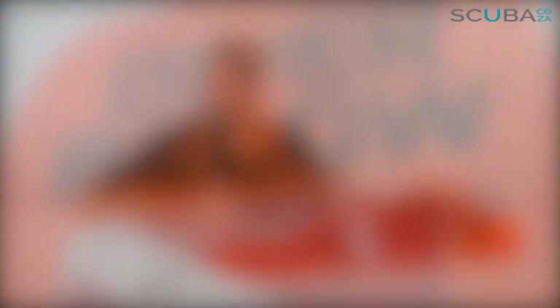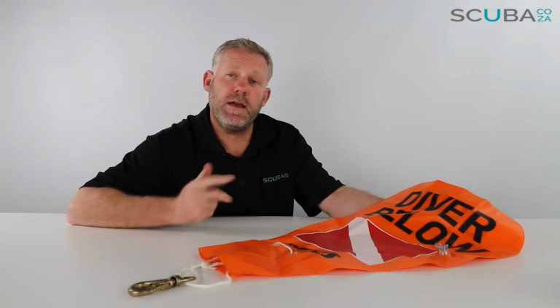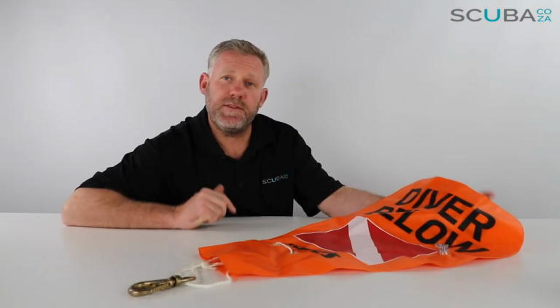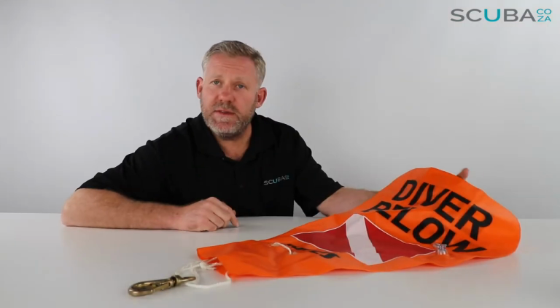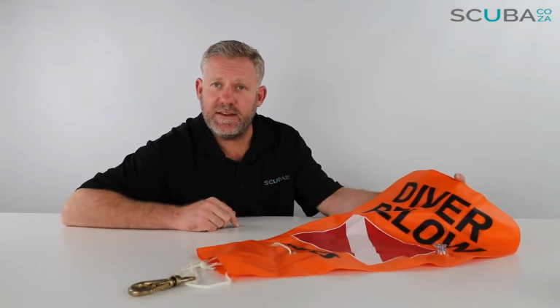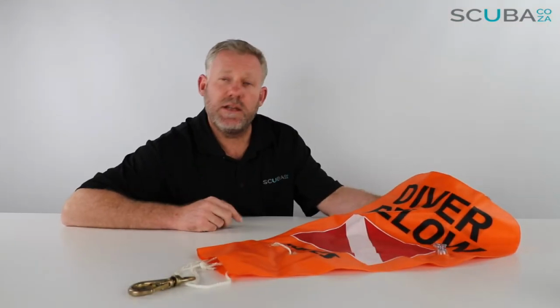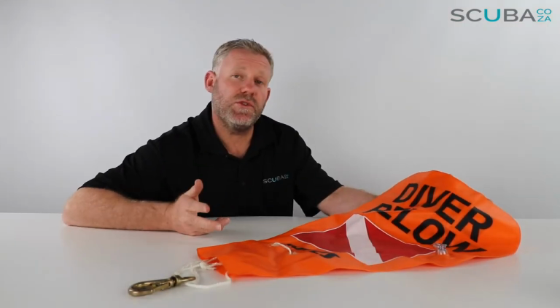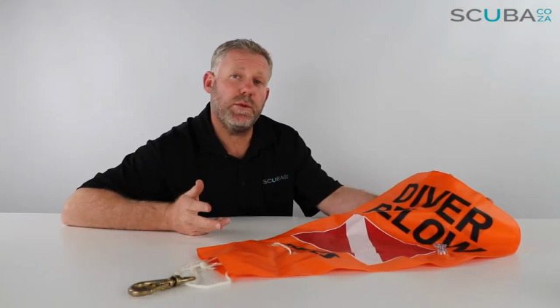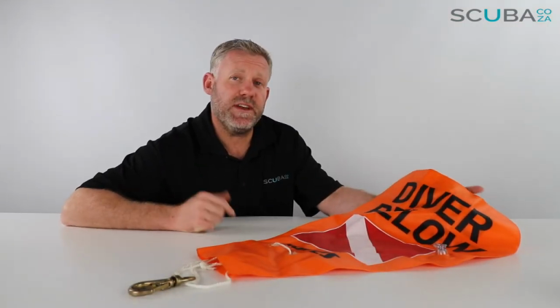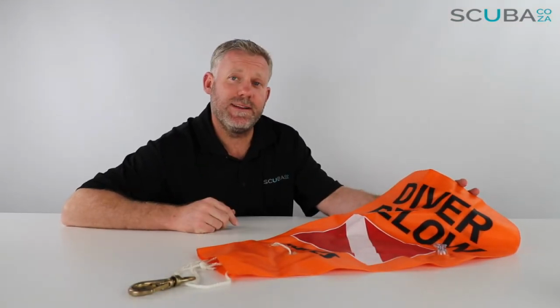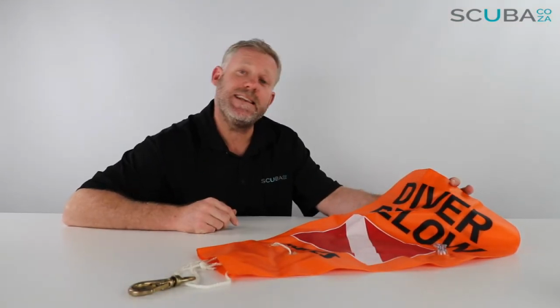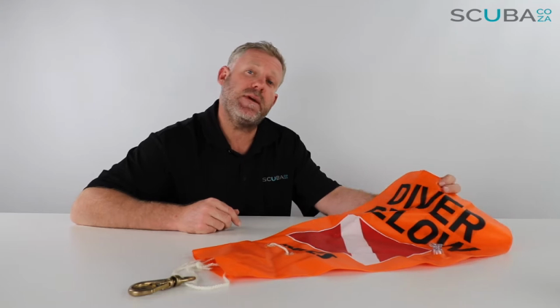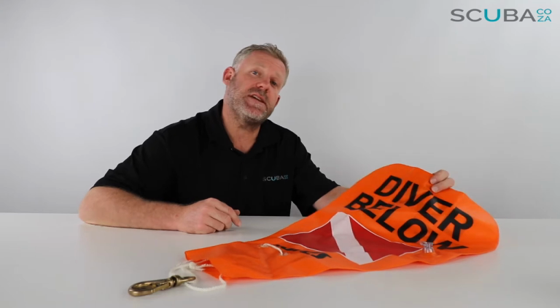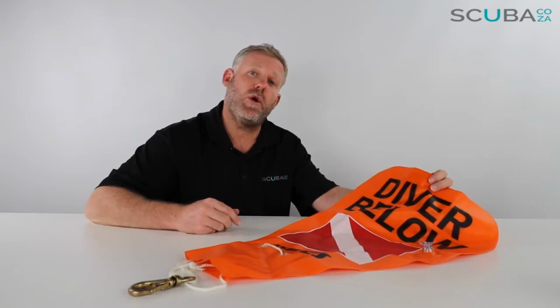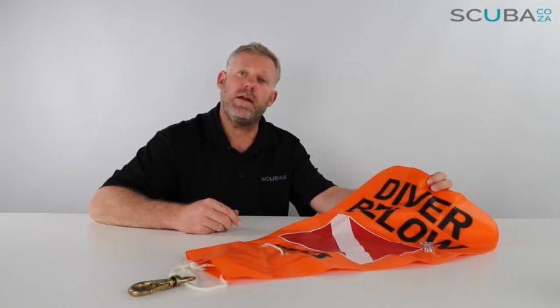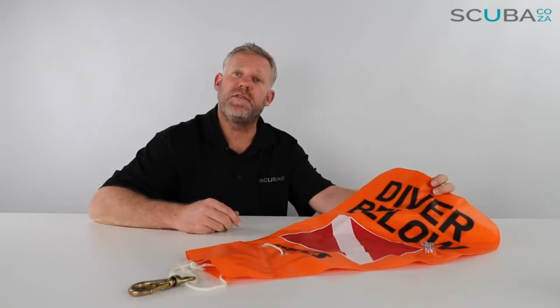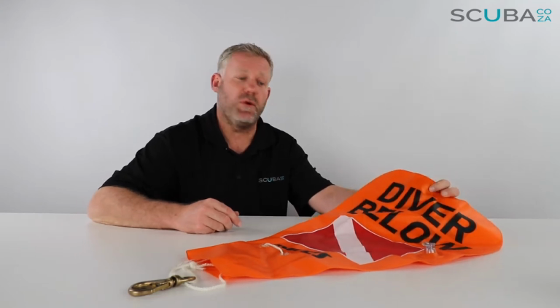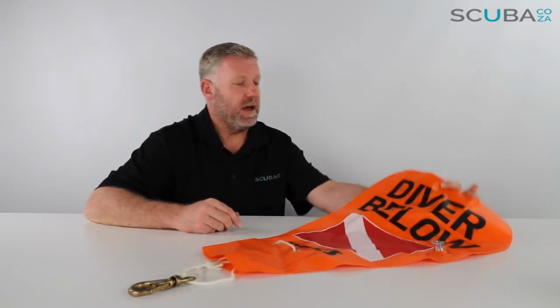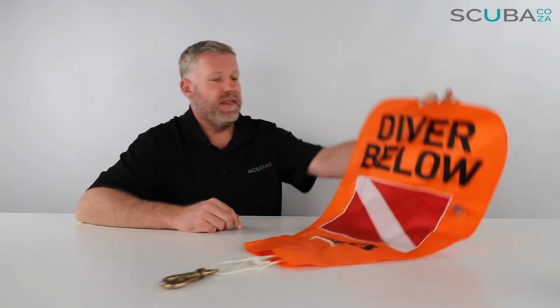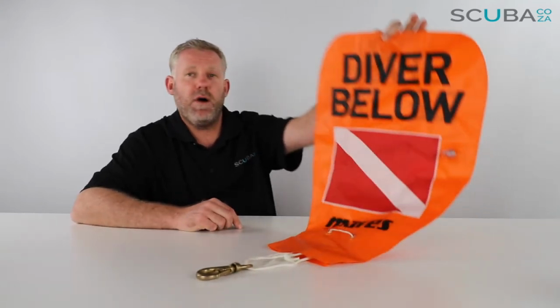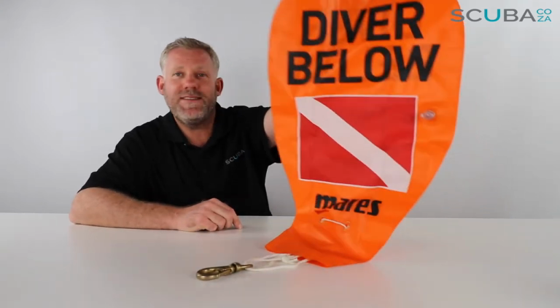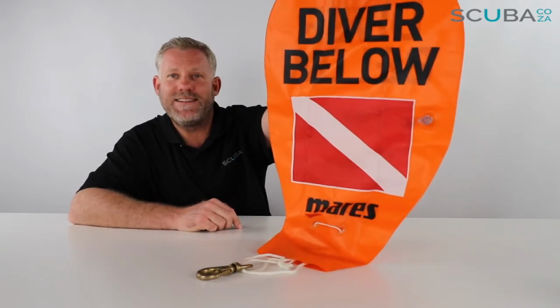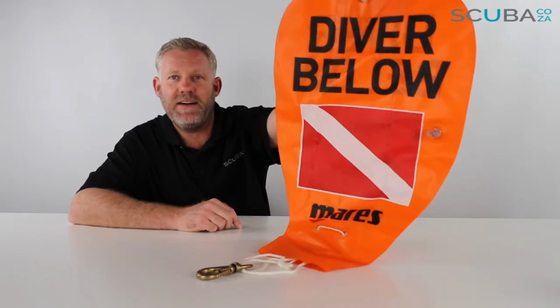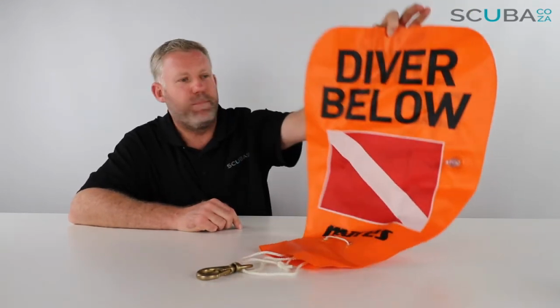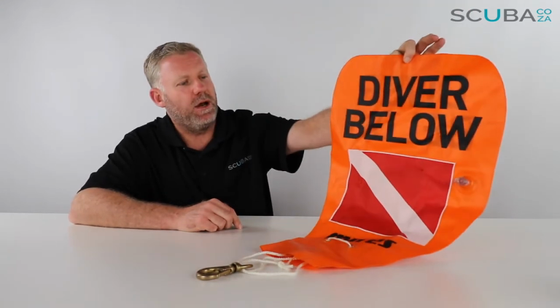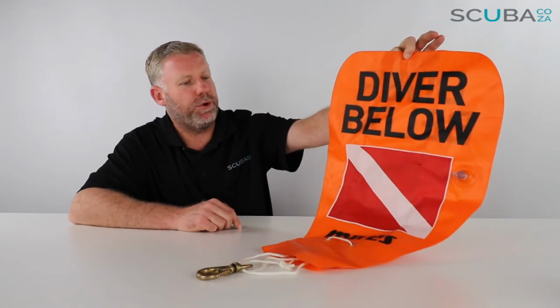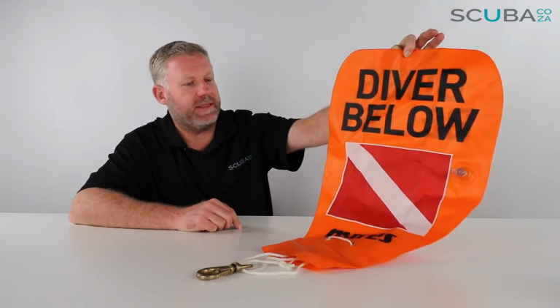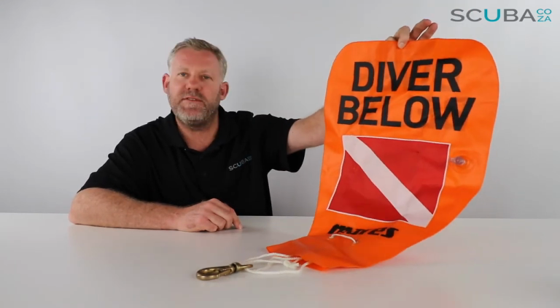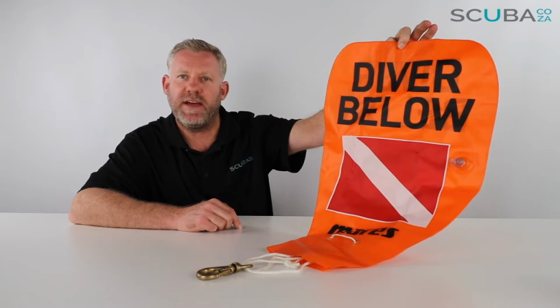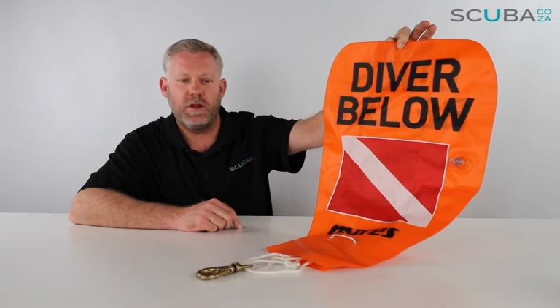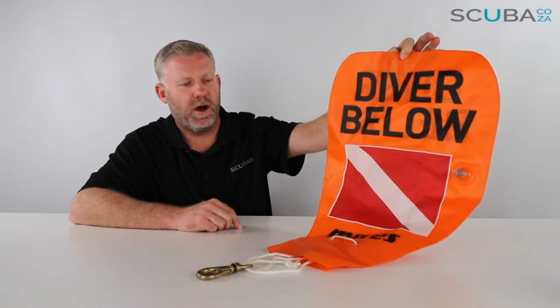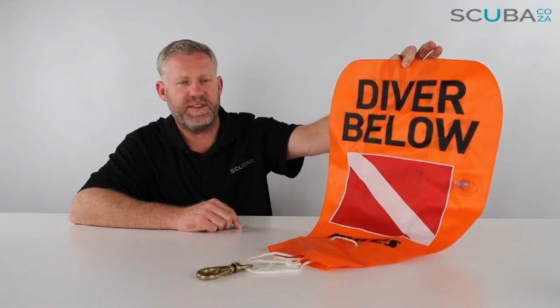Hey guys, you're with me Kevin, your scuba professional, and today we're here to have a quick look and review of the Mares Diver Below buoy that we've got available on our website.